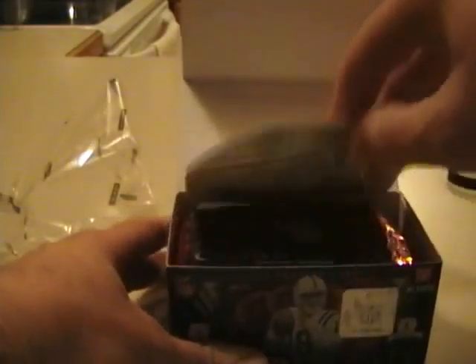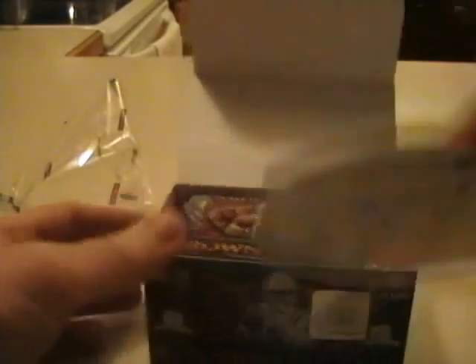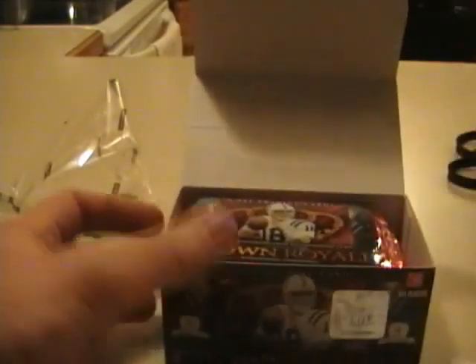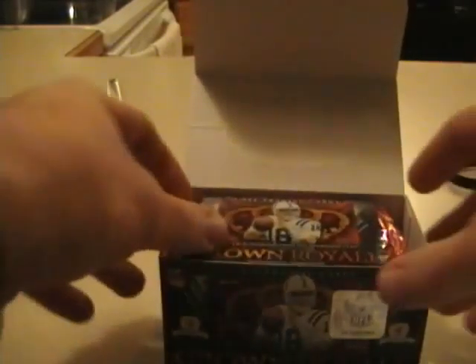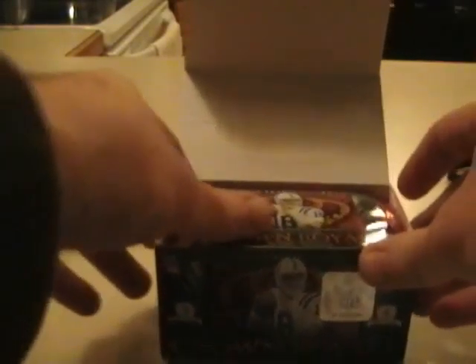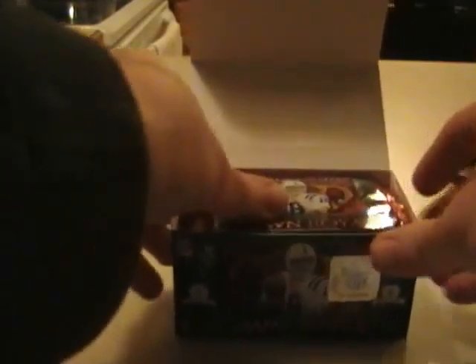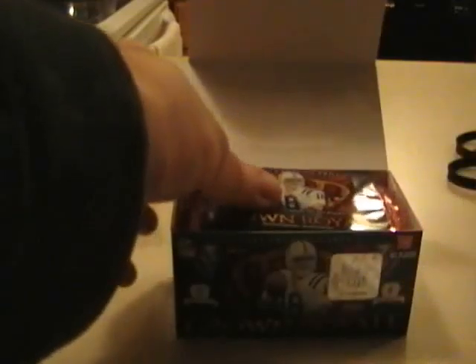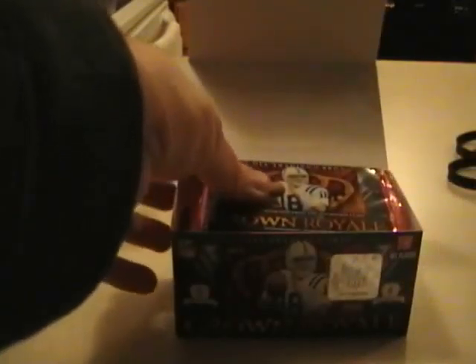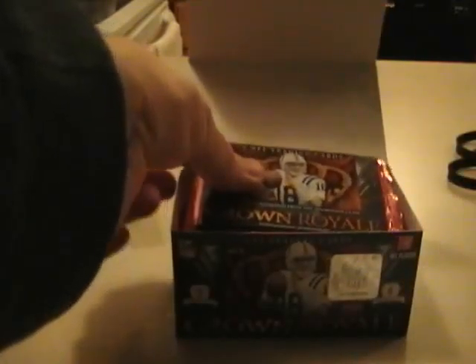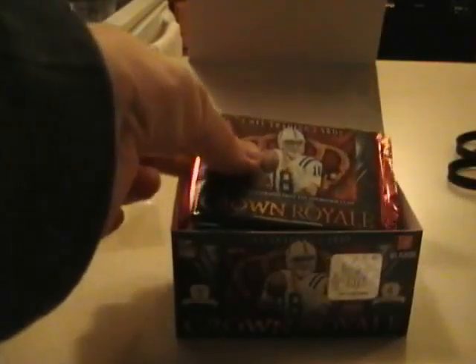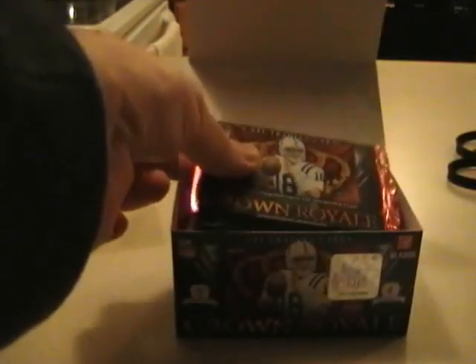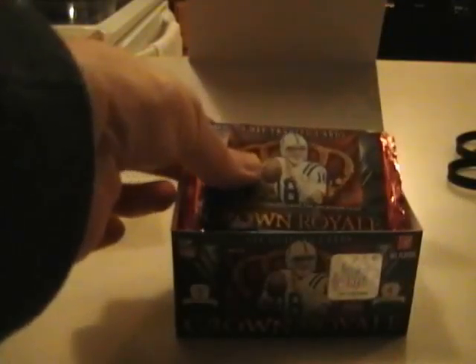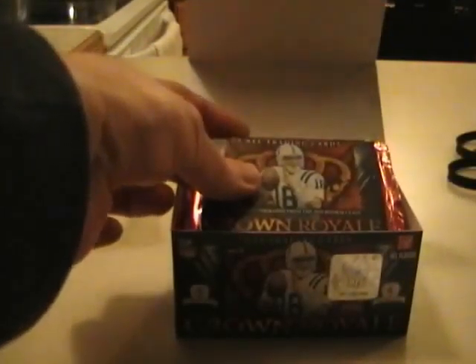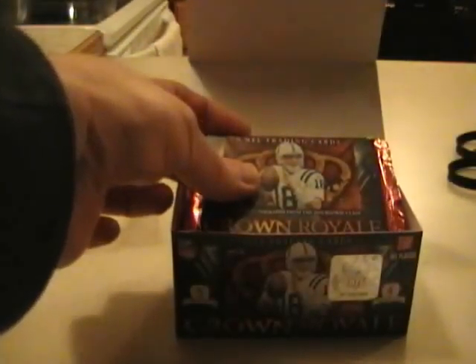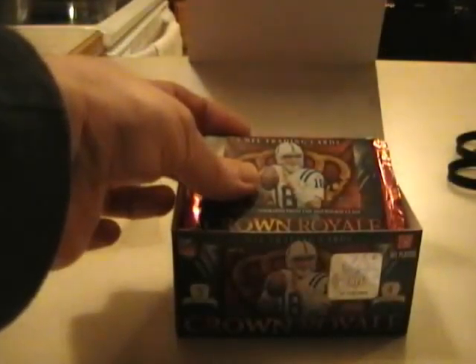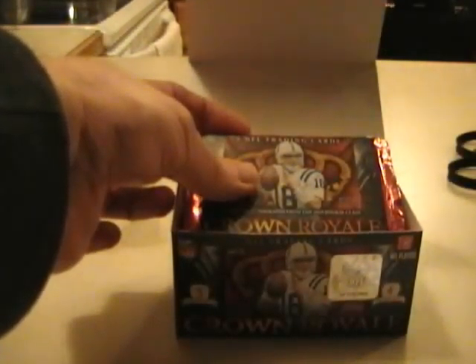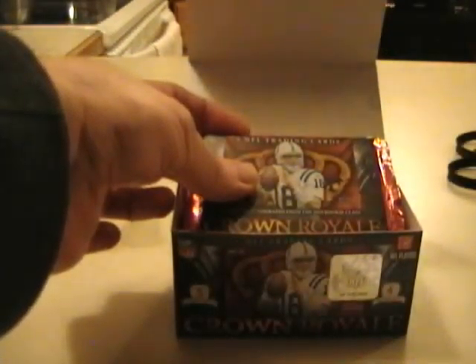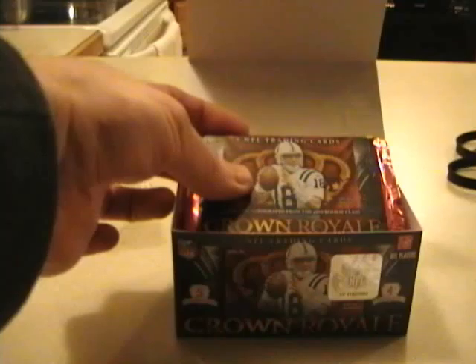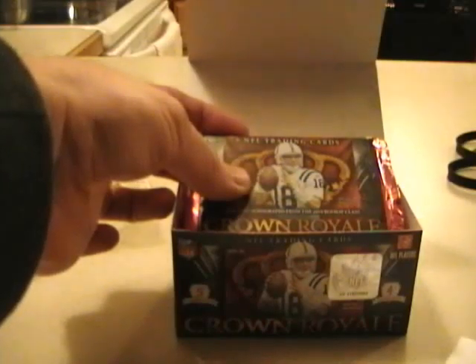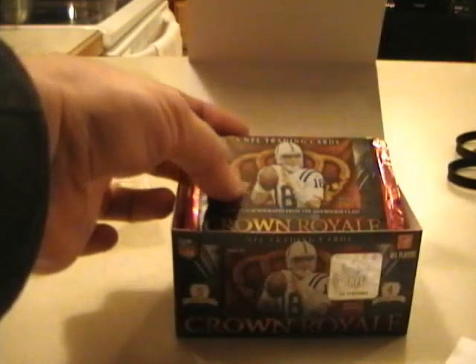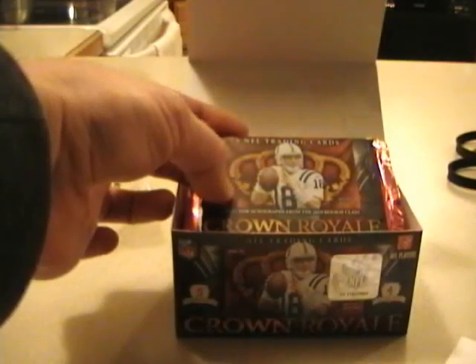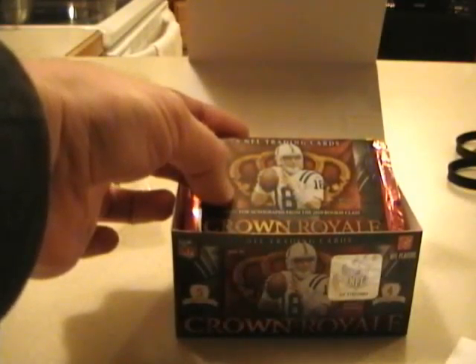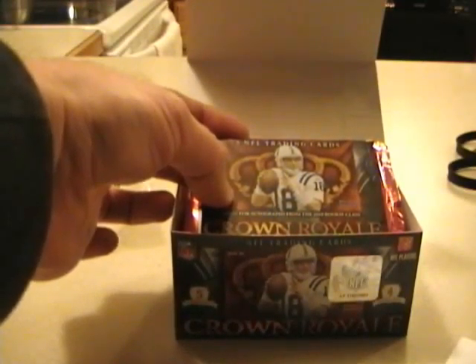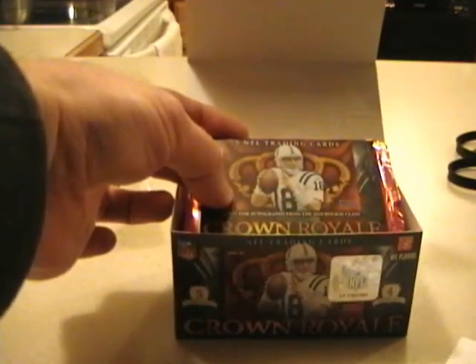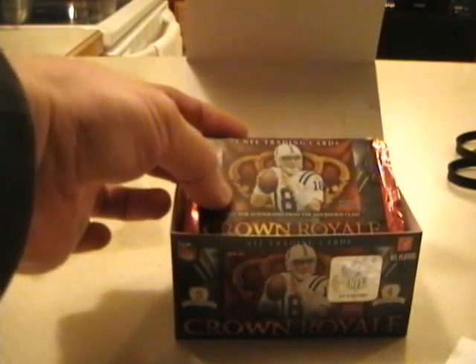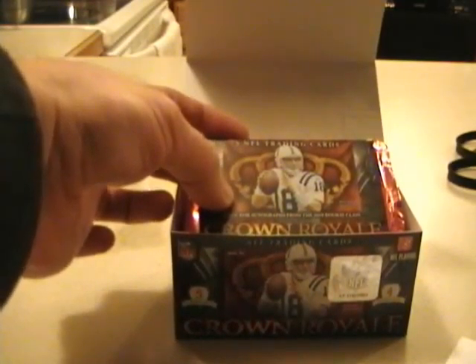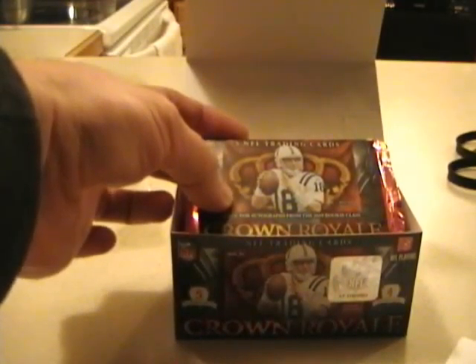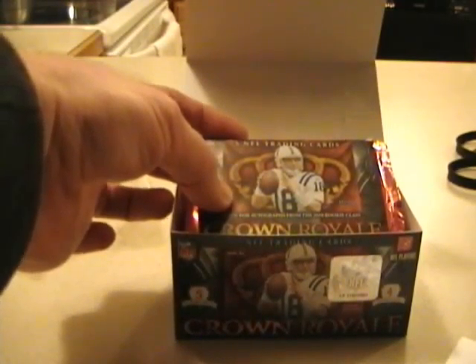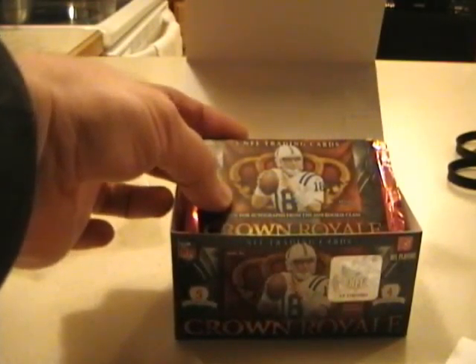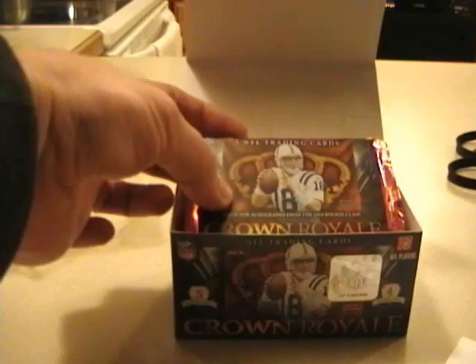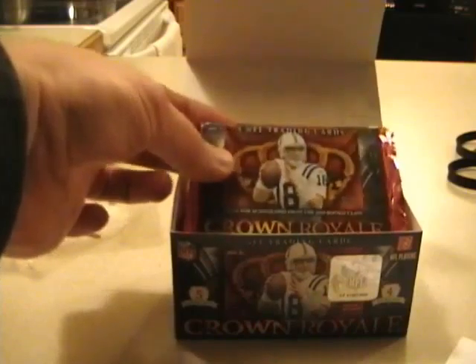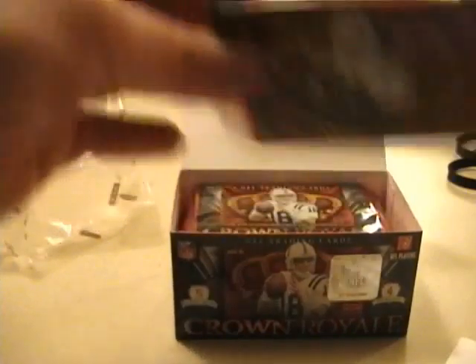Some people have asked me to start doing my box breaks on Ustream, so I'm going to start doing this live with the box break side coming up for Upper Deck Black Football Case and 2006 Ultimate Baseball. I'll do those live on Ustream. So here we go.